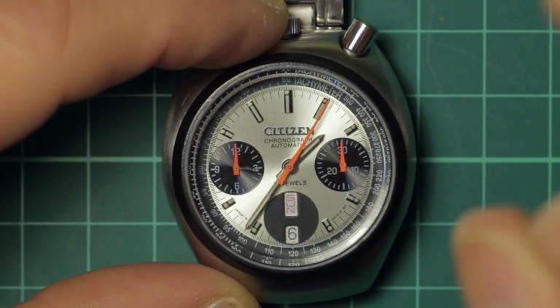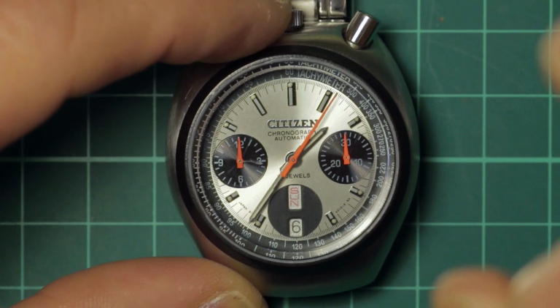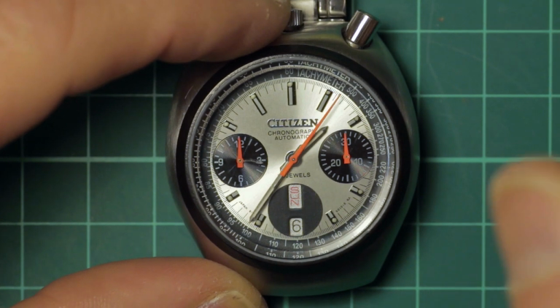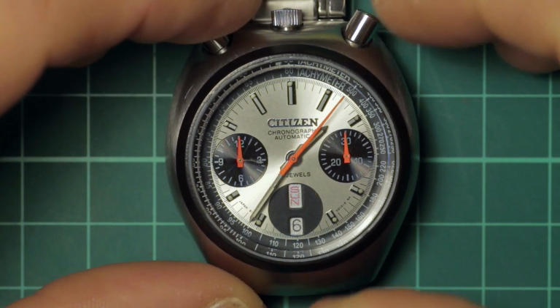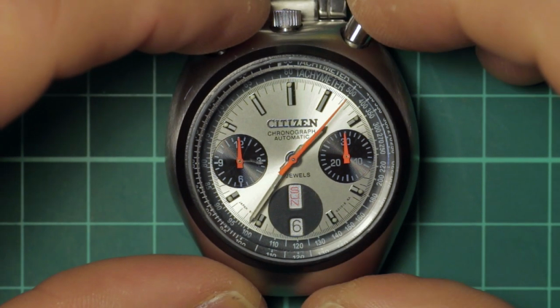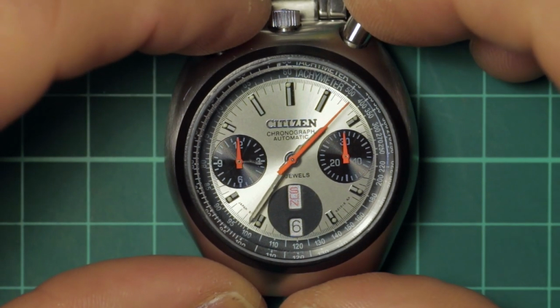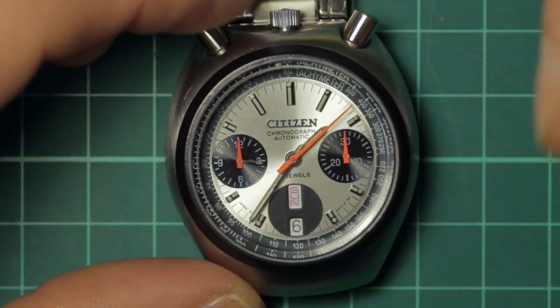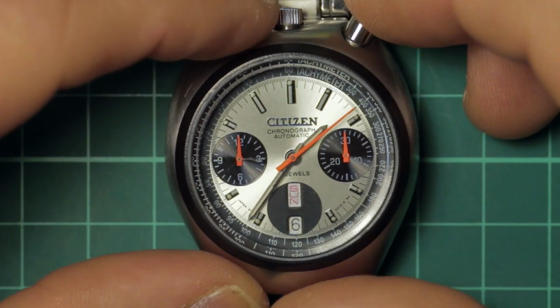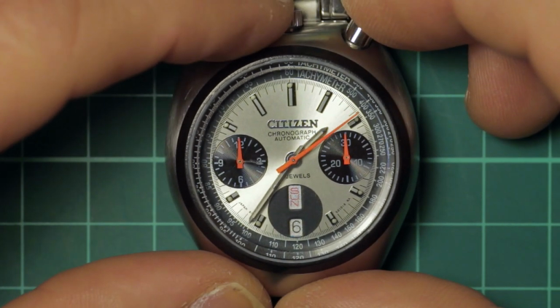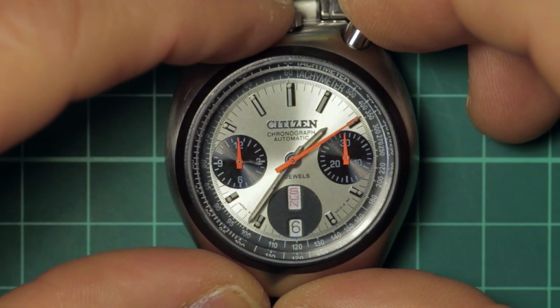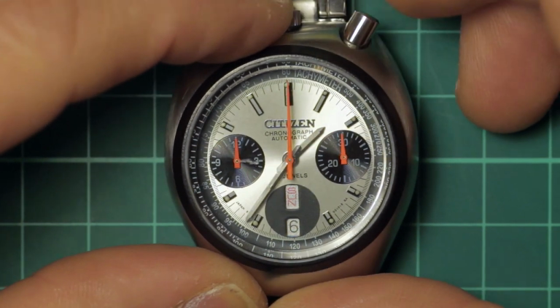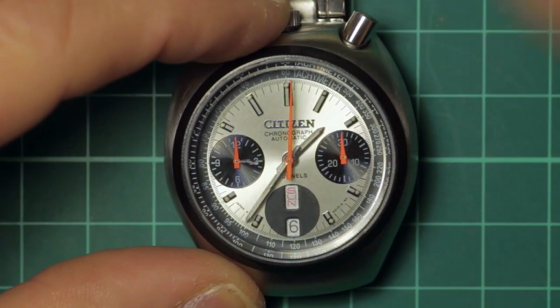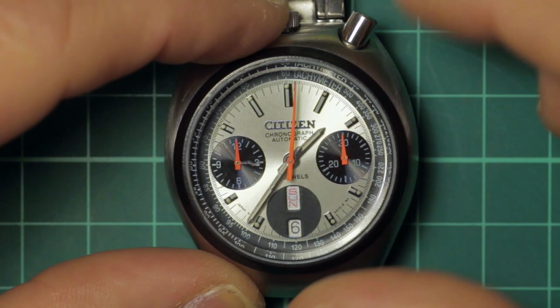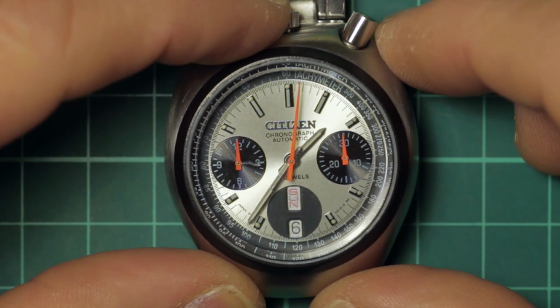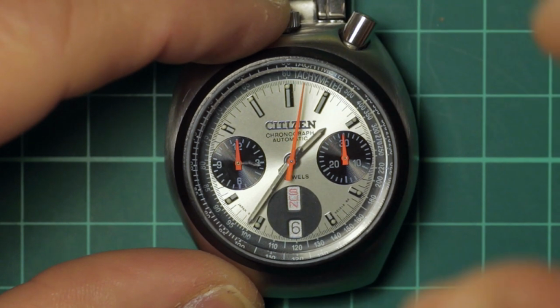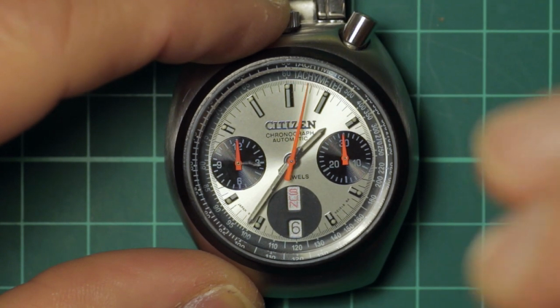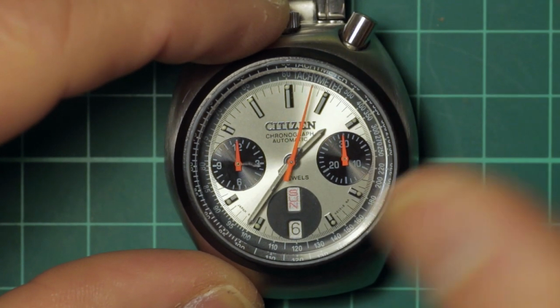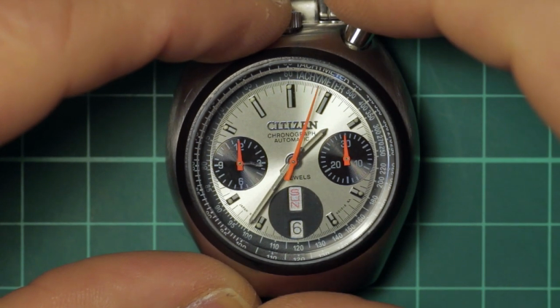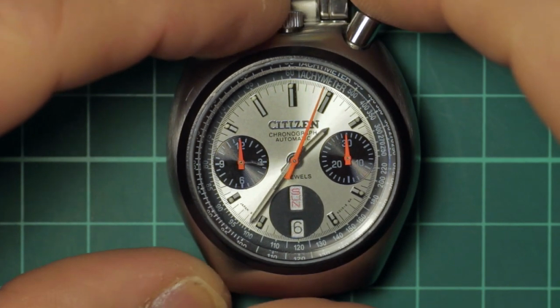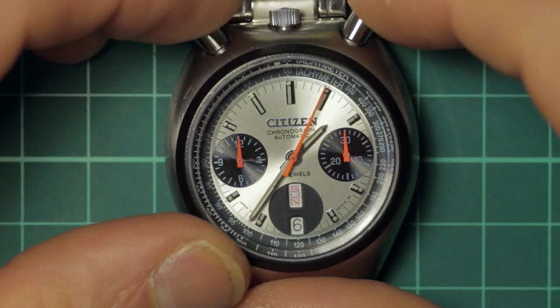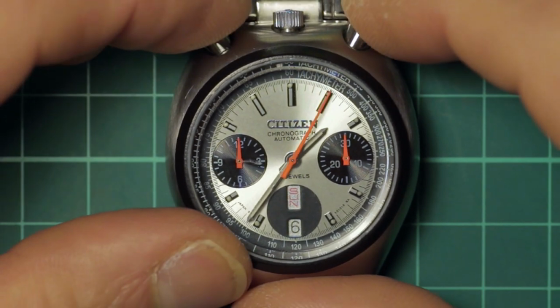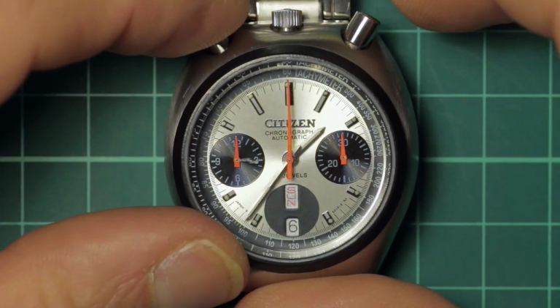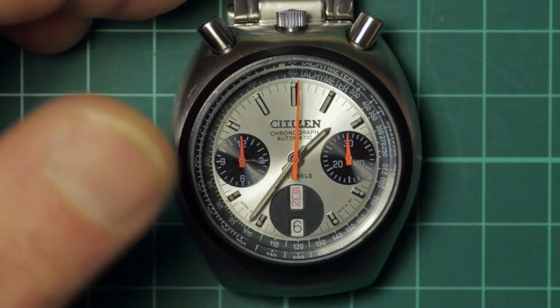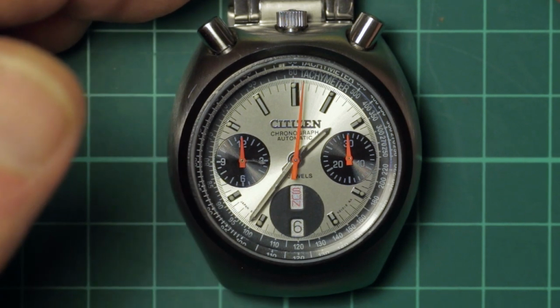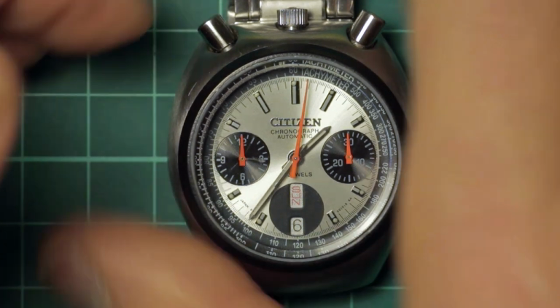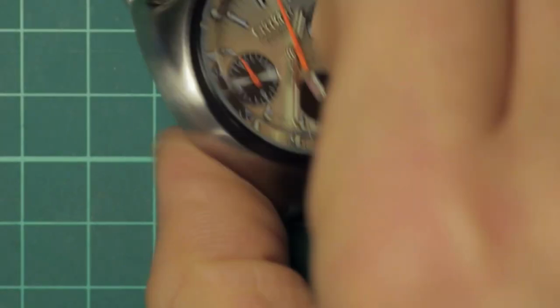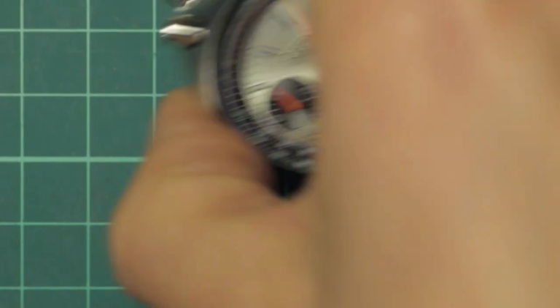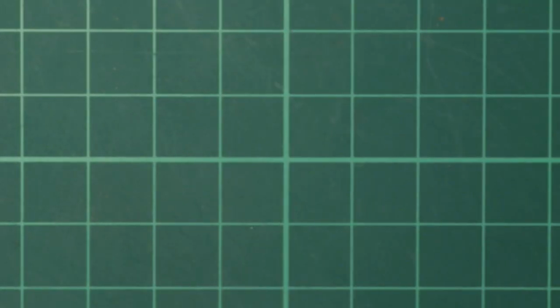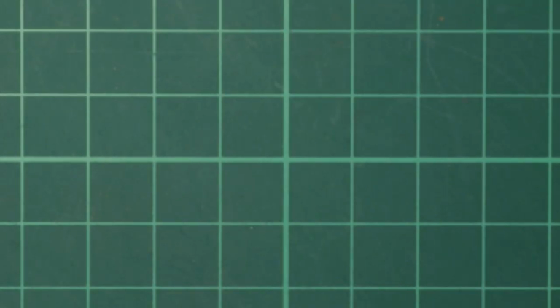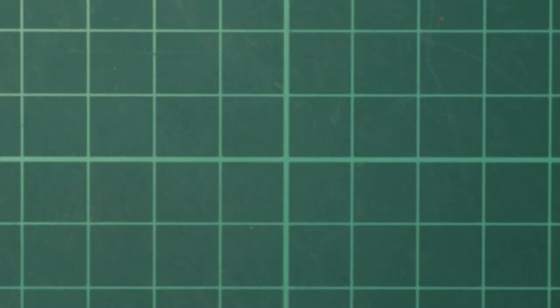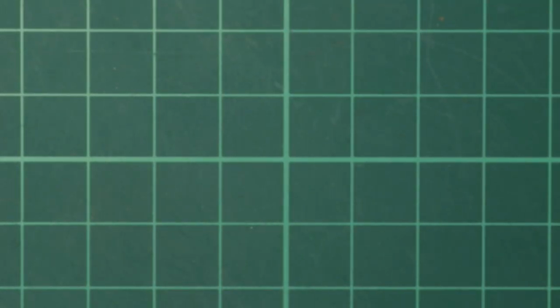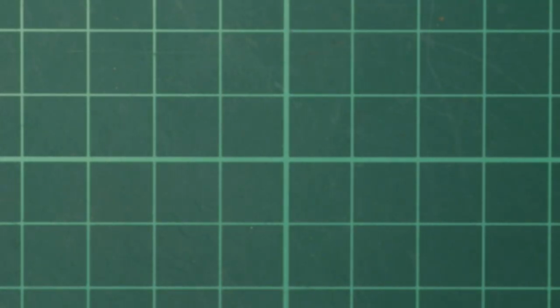You can do instant lap timings — for example, you time a lap, ten seconds, boom, and then start again. It will immediately start timing again from that reset, just like so. I think that's a fantastic little additional feature.